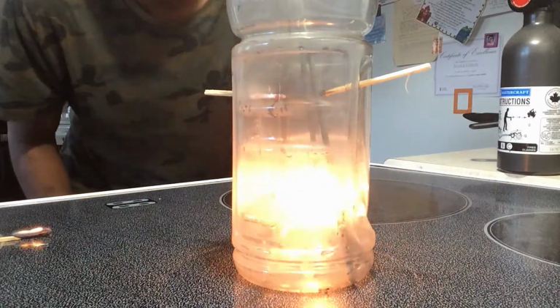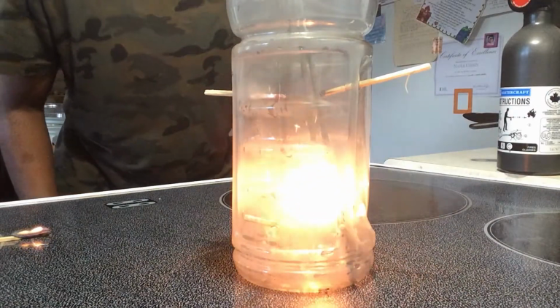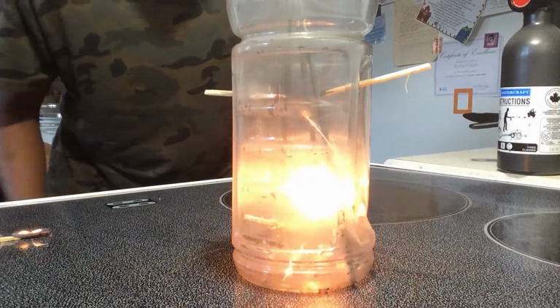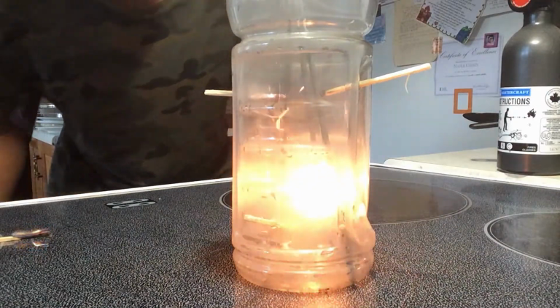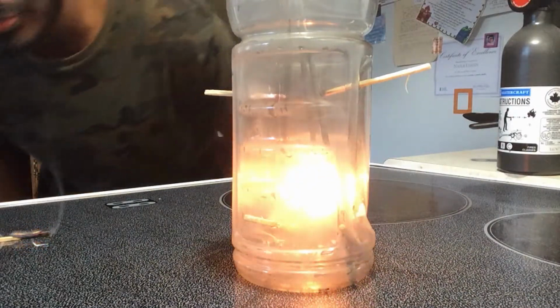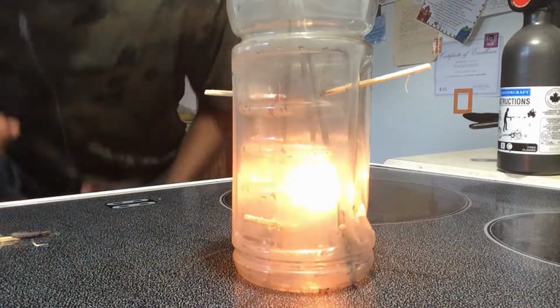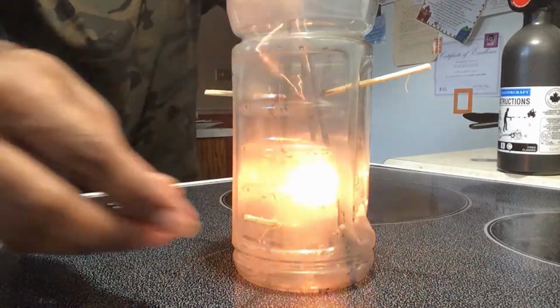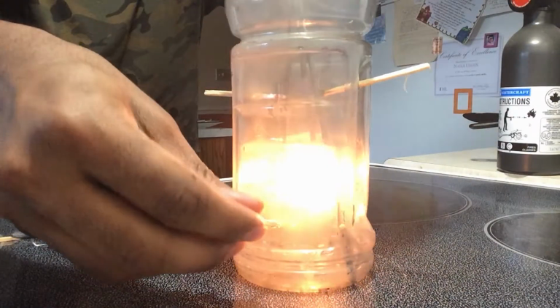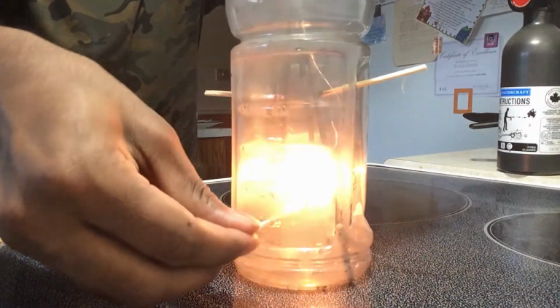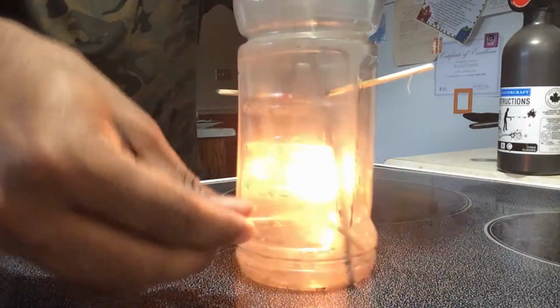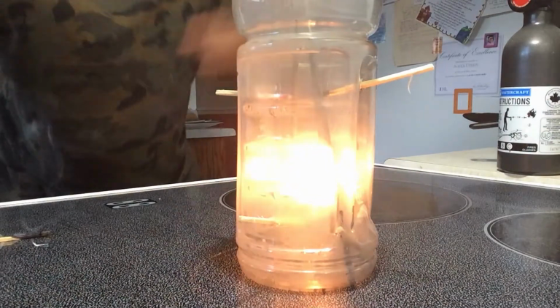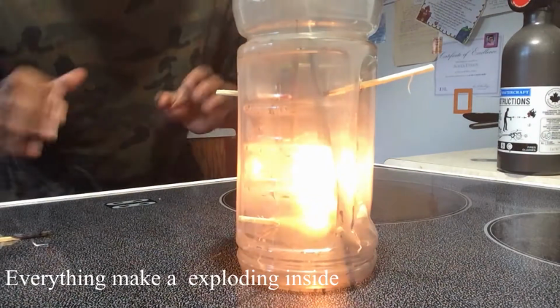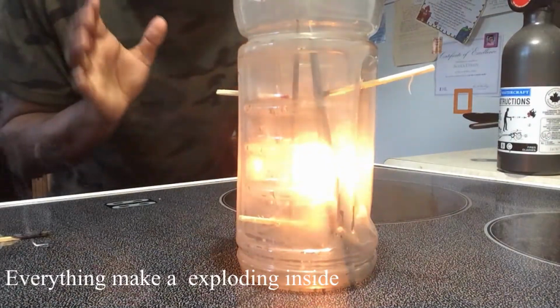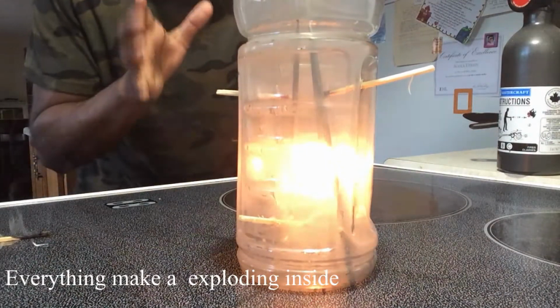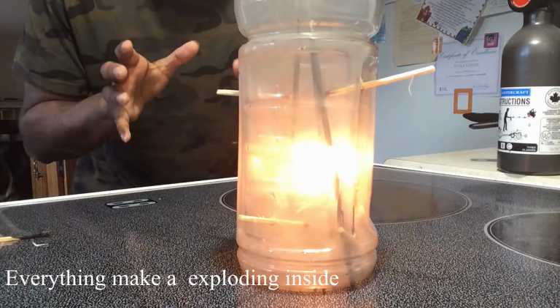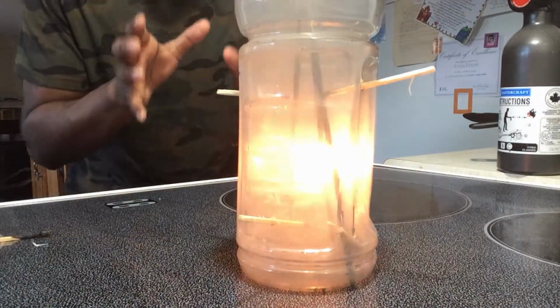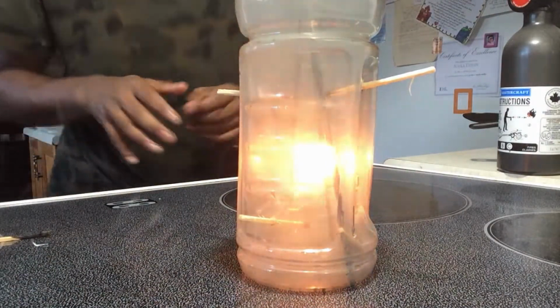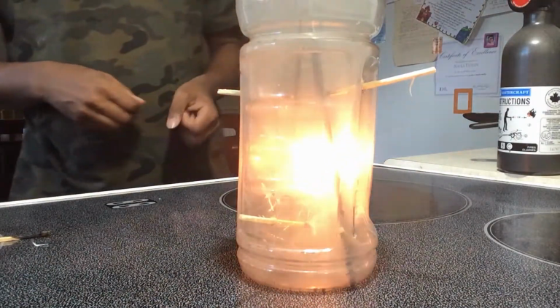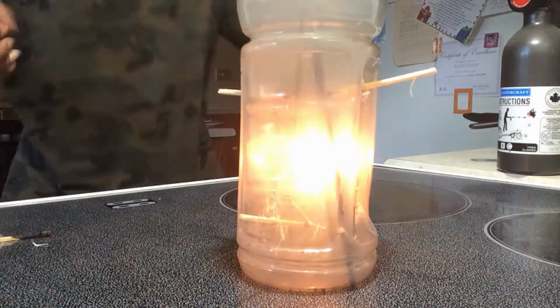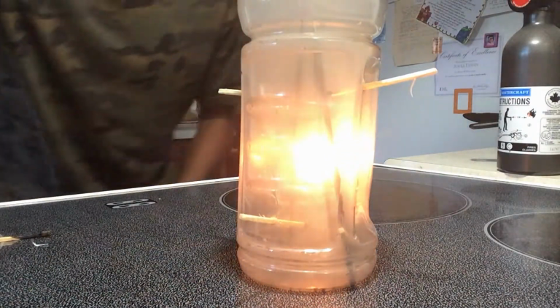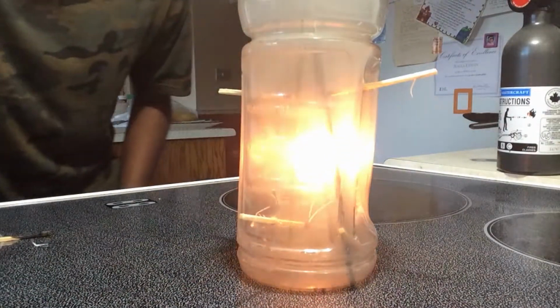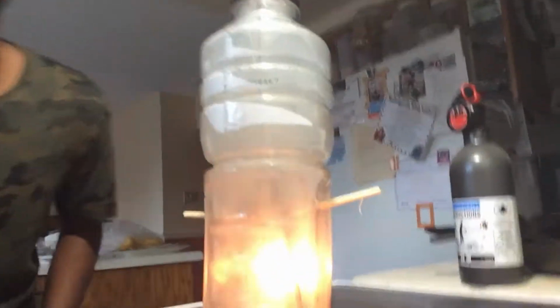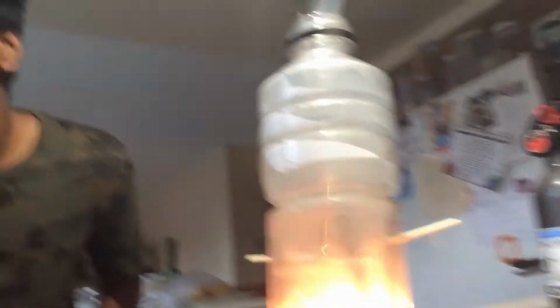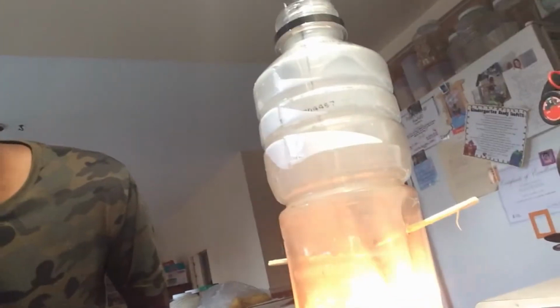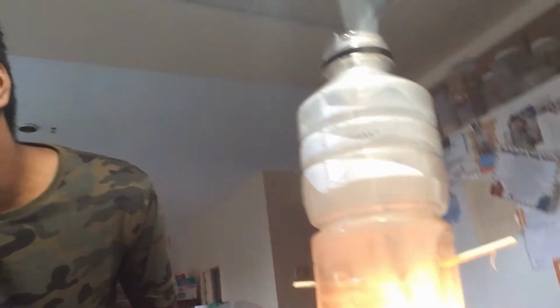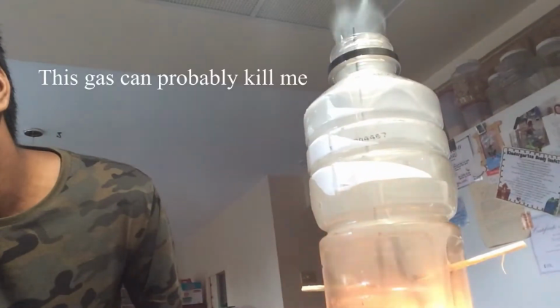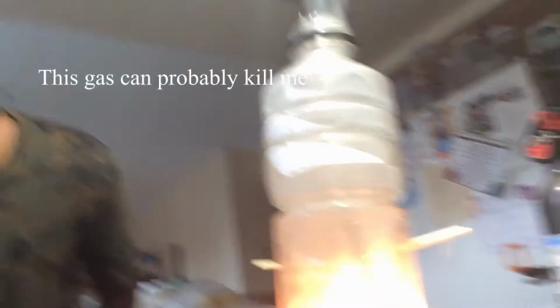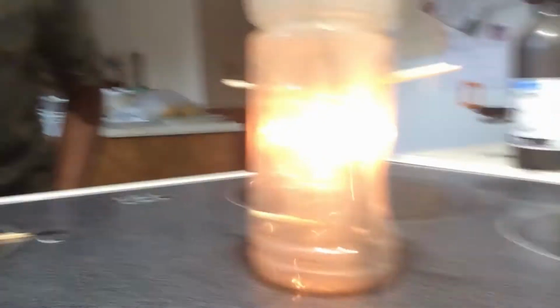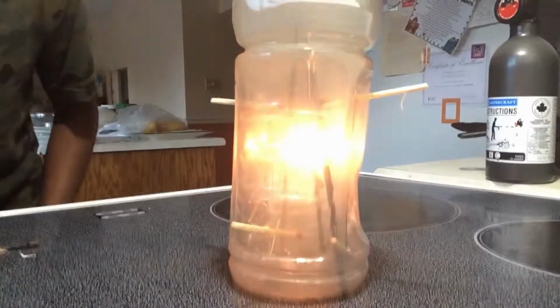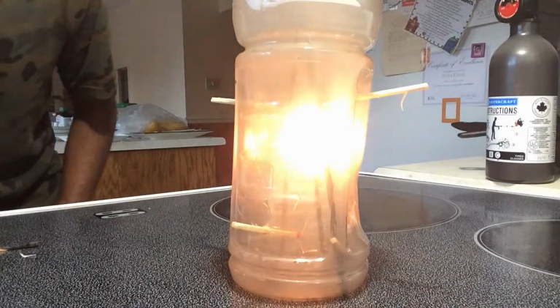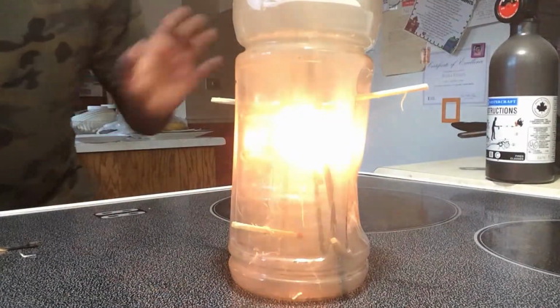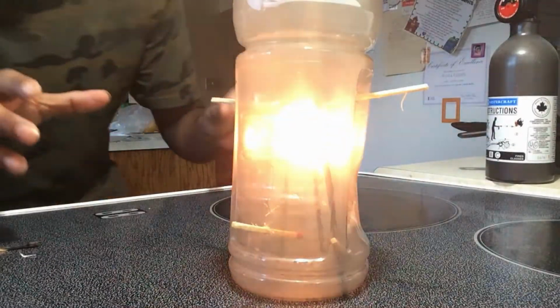Basically, everything is exploding inside. There's gas being released, and it's very dangerous.